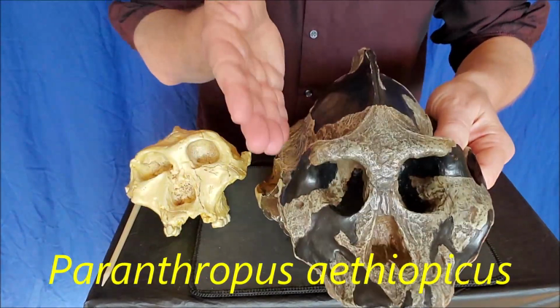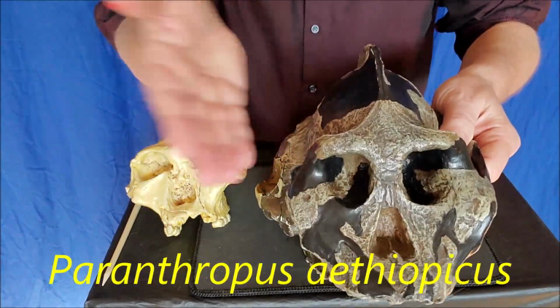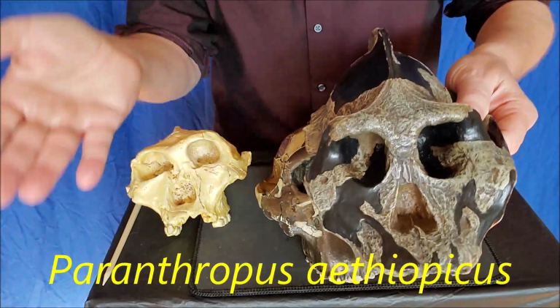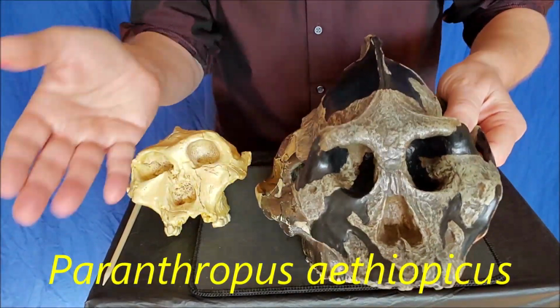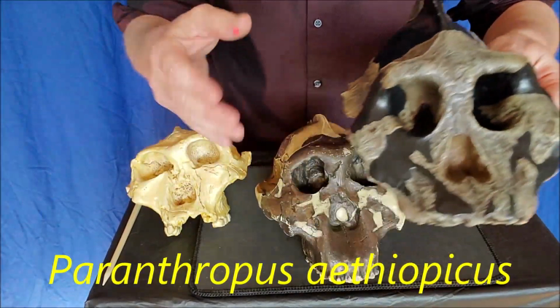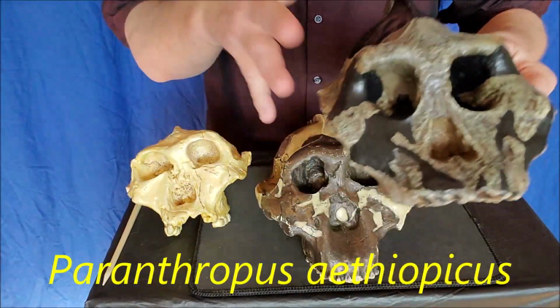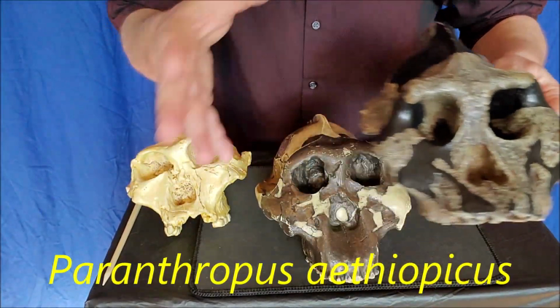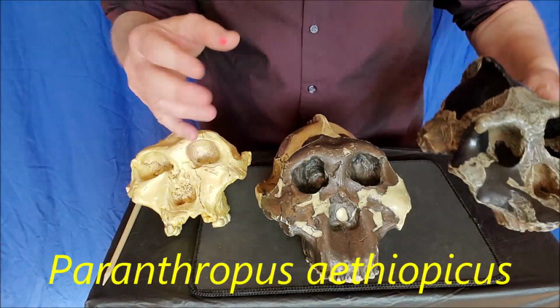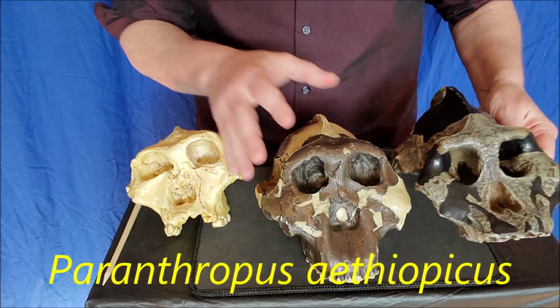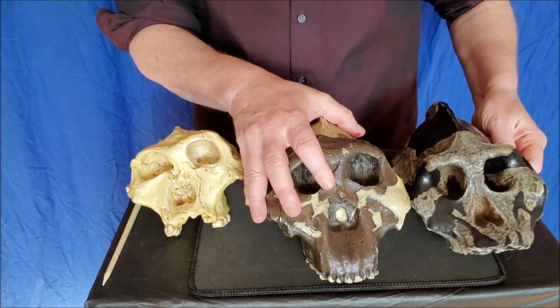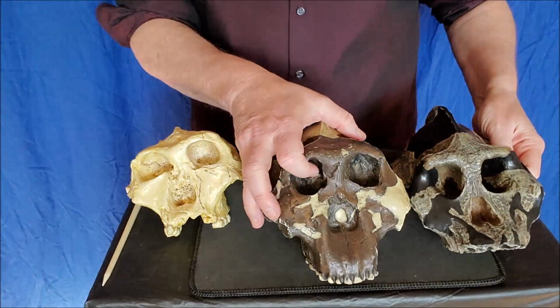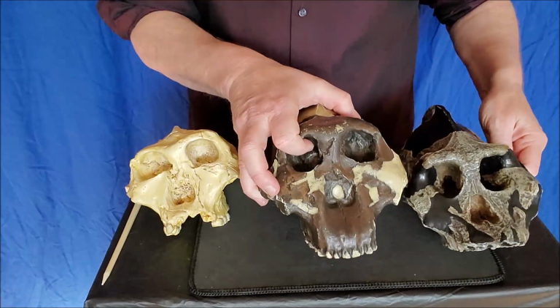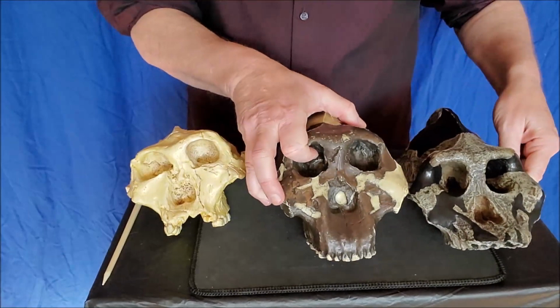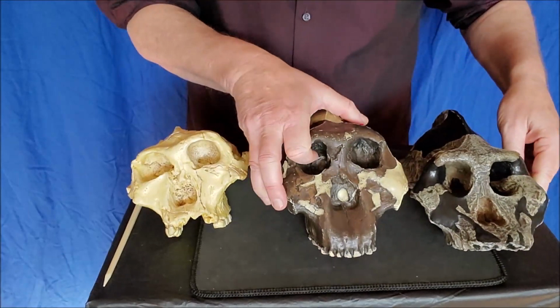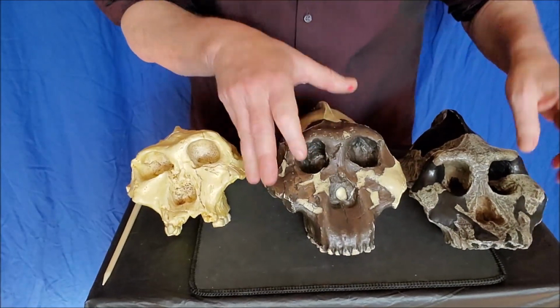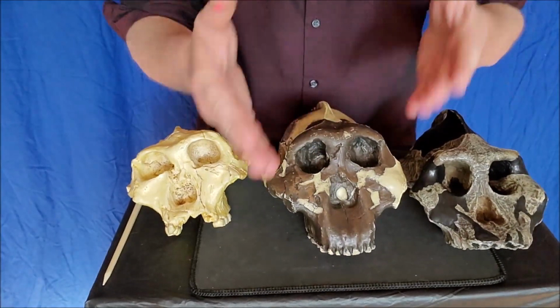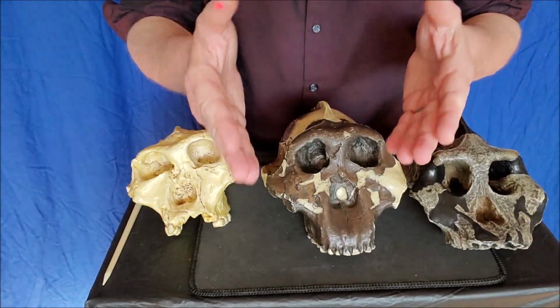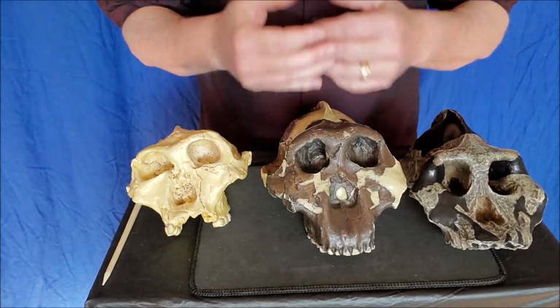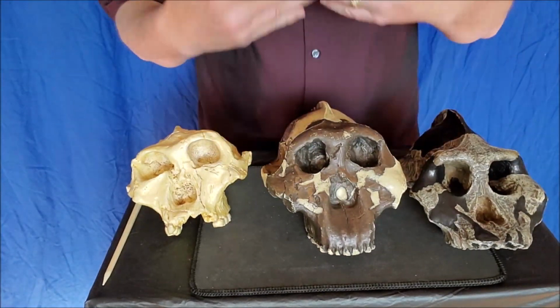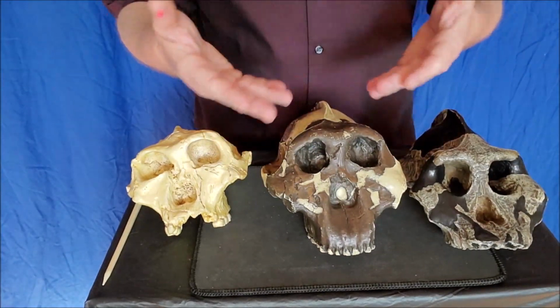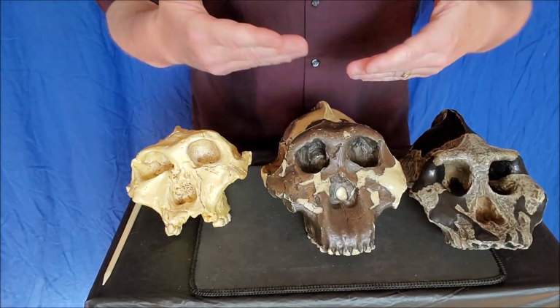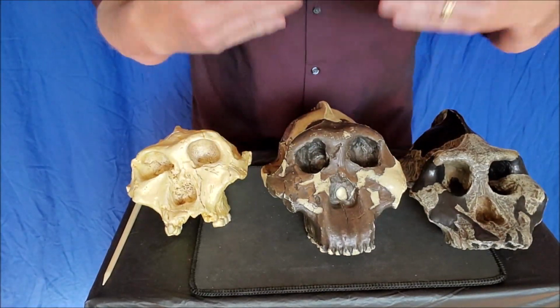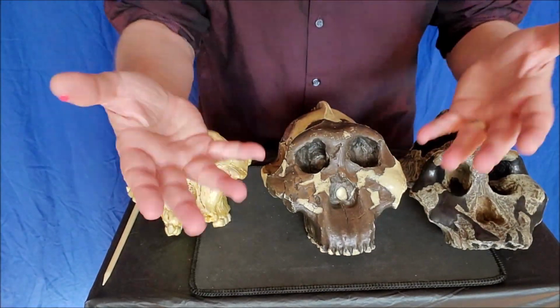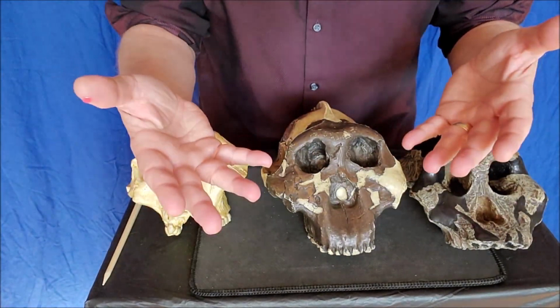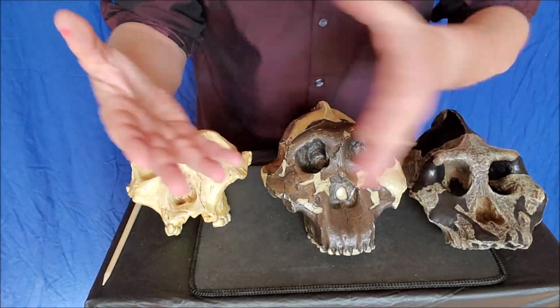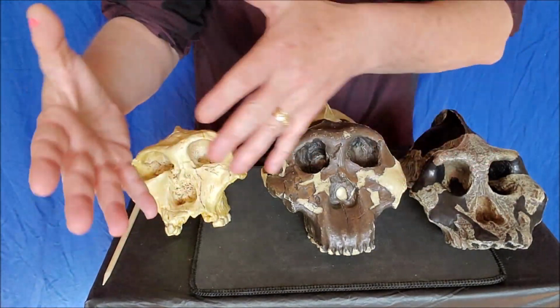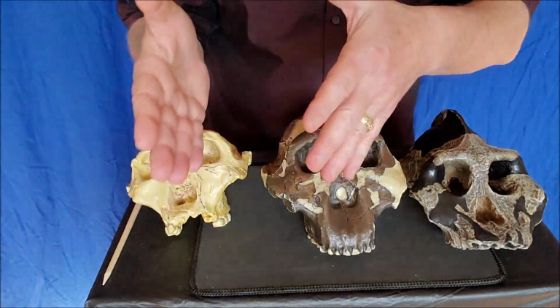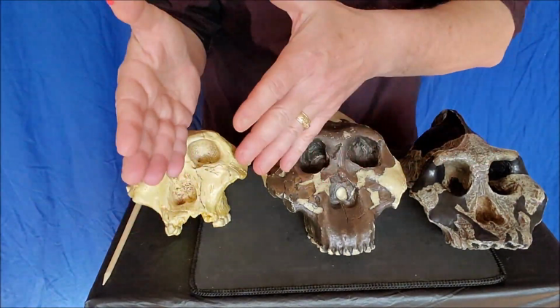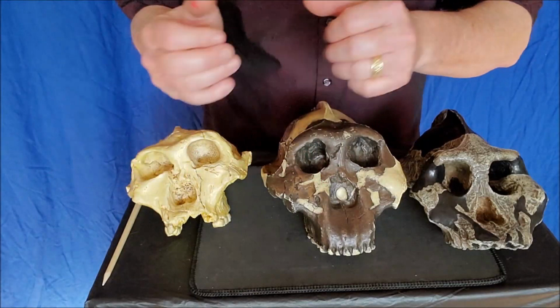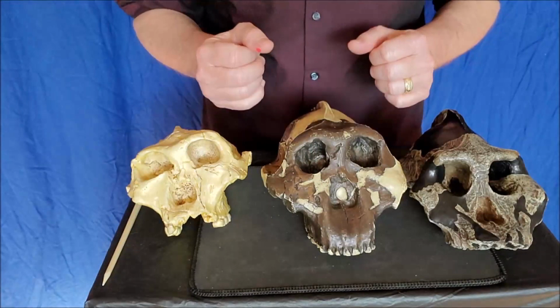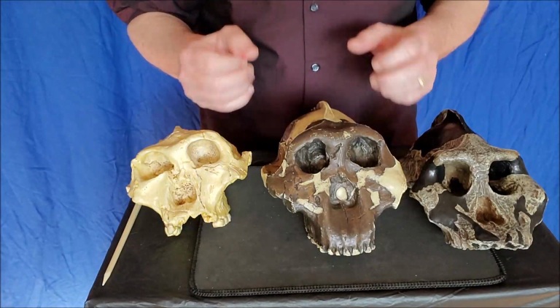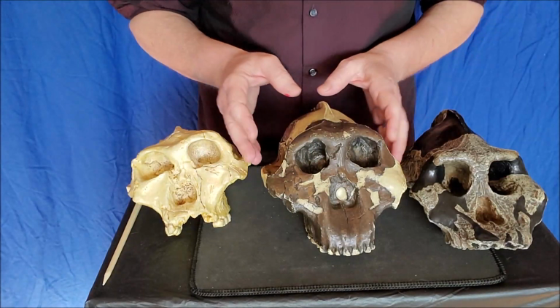Aethiopicus — Ethiopia. Paranthropus gets its name from 'para,' meaning very similar to us, but not quite in our family tree.